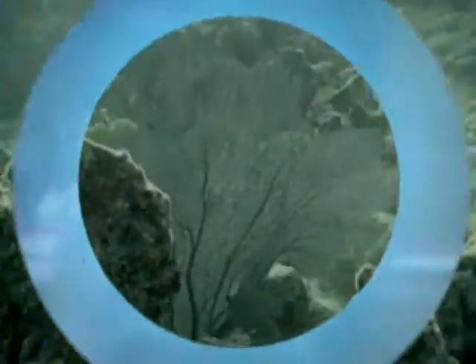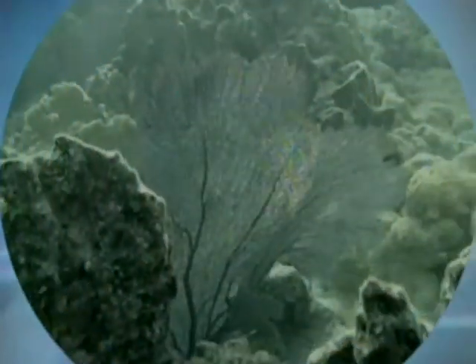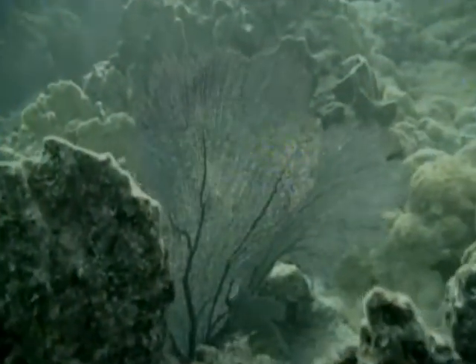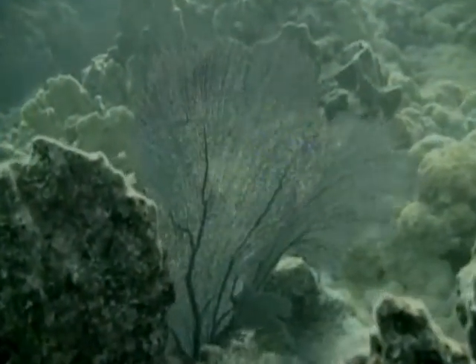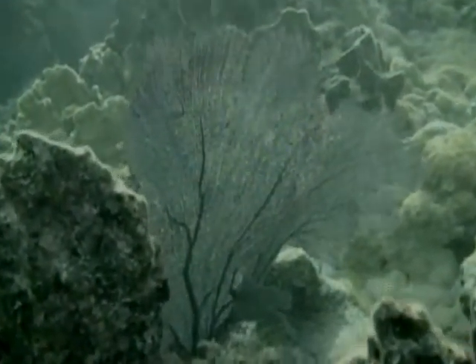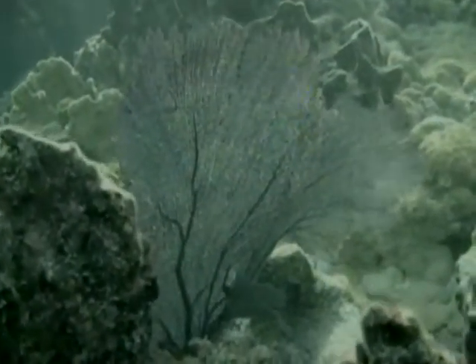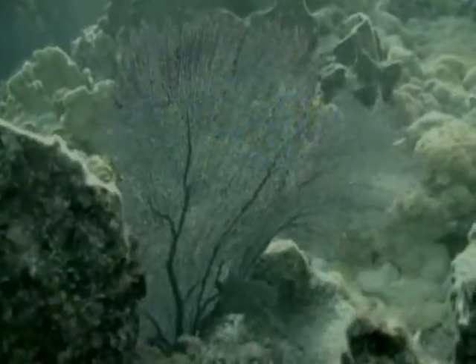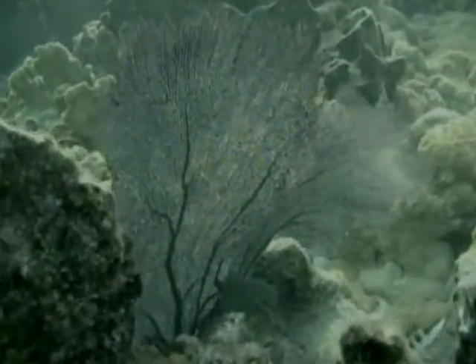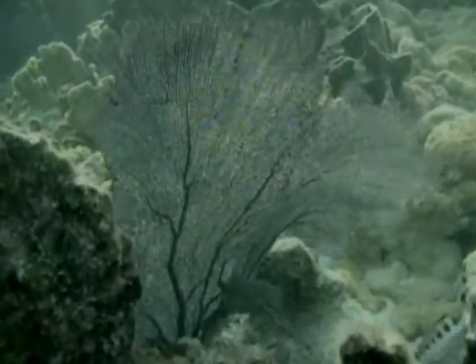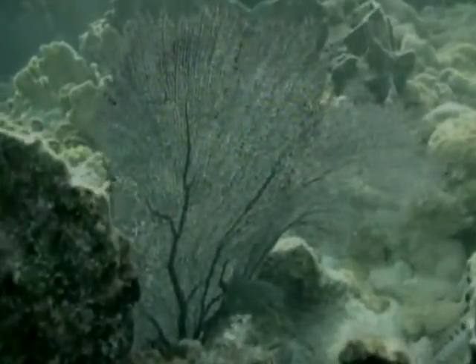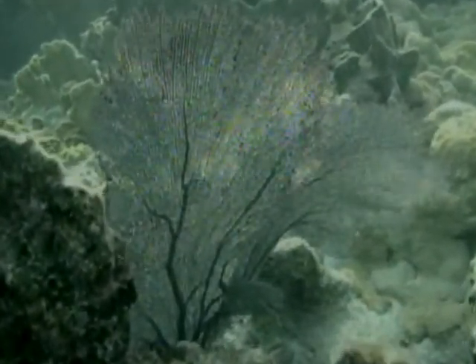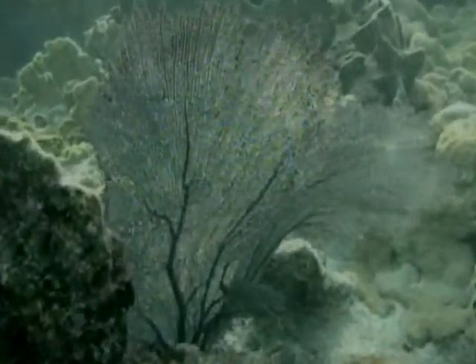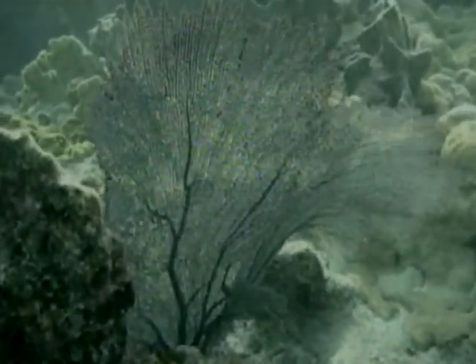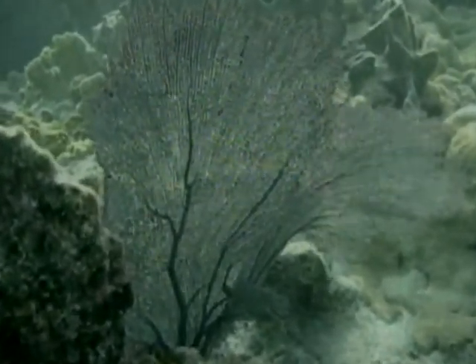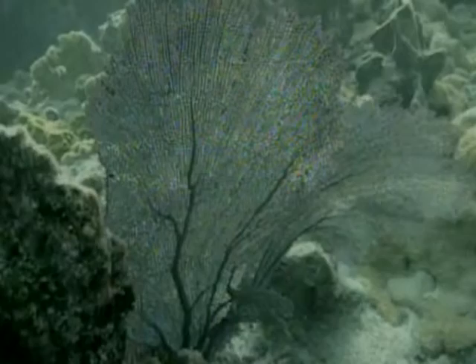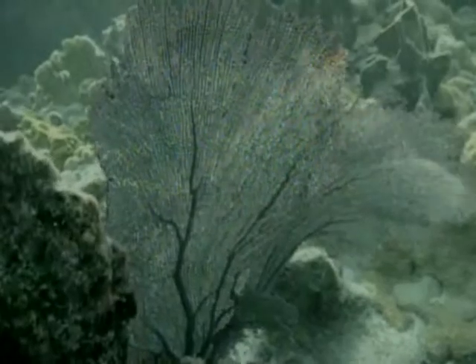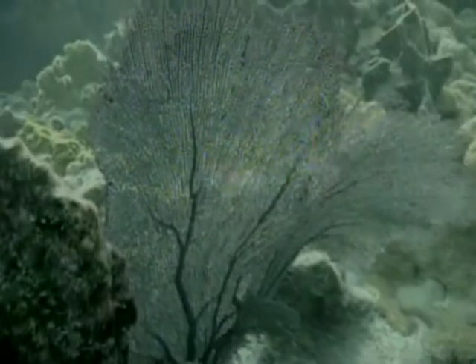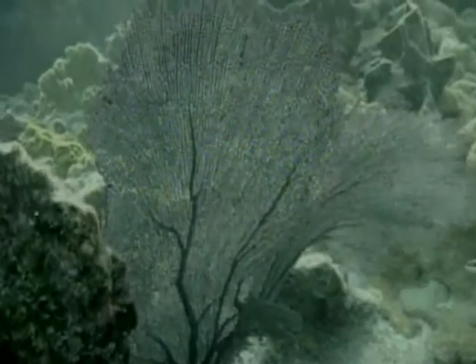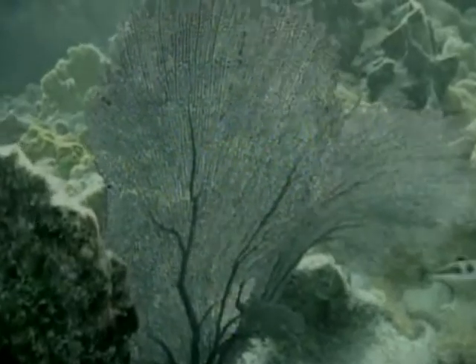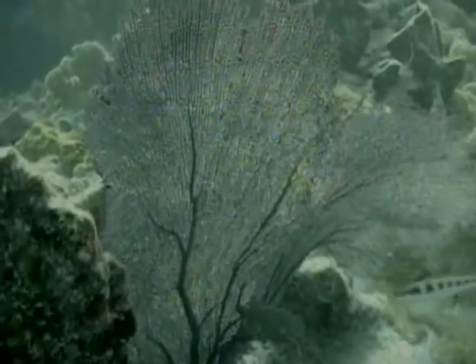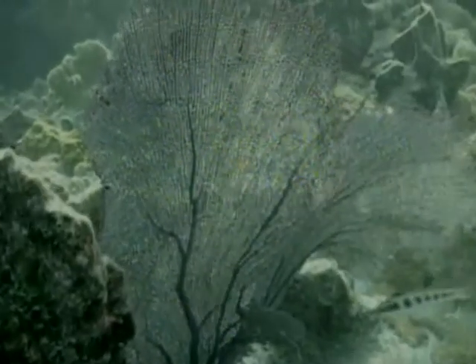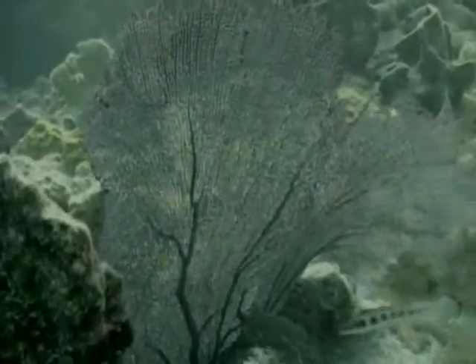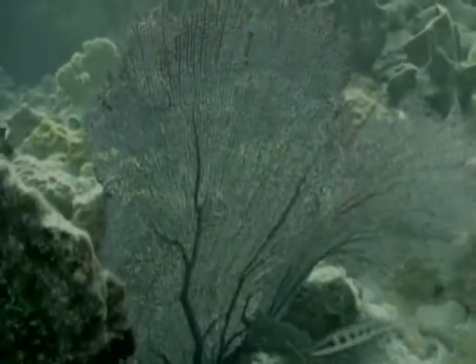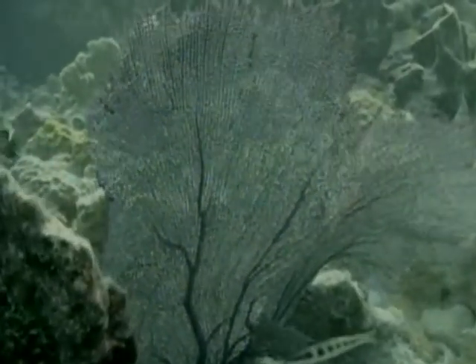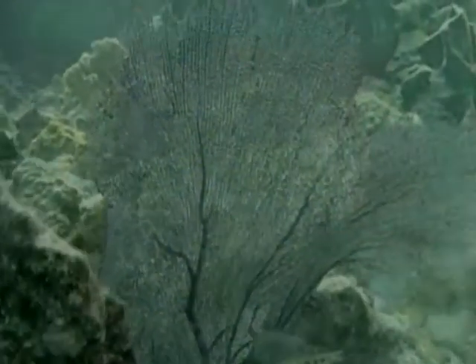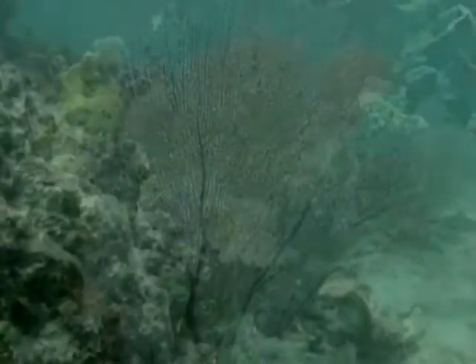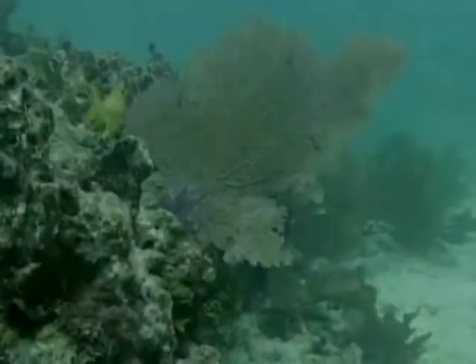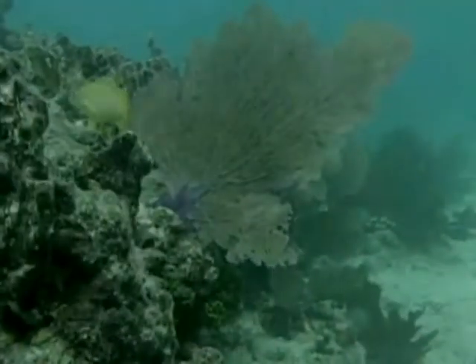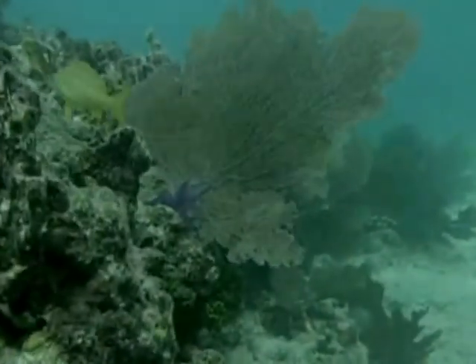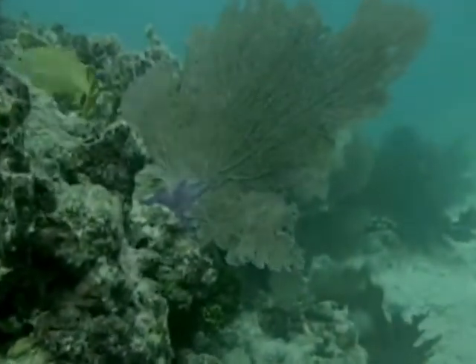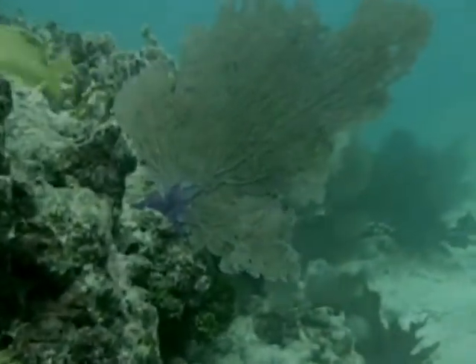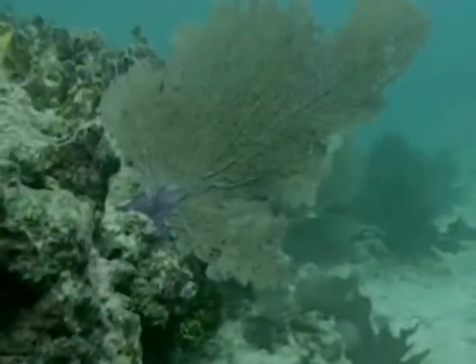In tropical waters, there lives a purplish soft coral which scientists have named Gorgonia Ventilina. Divers, snorkelers, and marine enthusiasts simply call it Sea Fan.